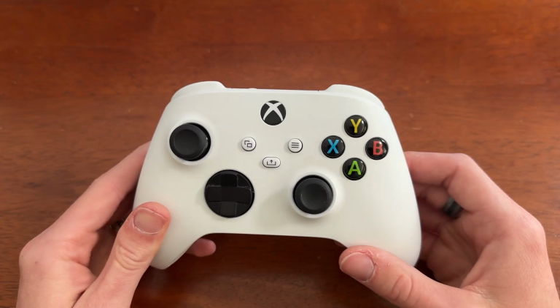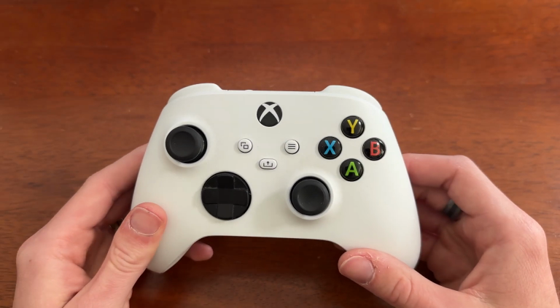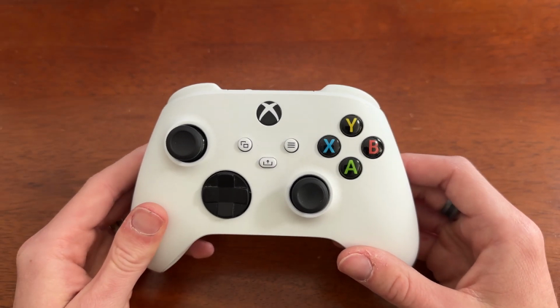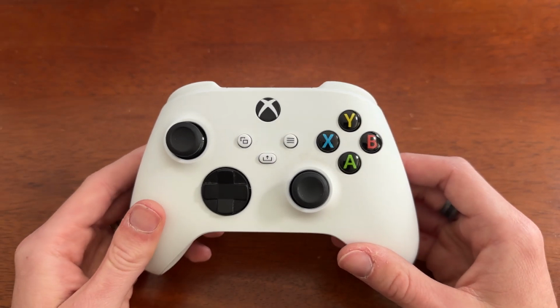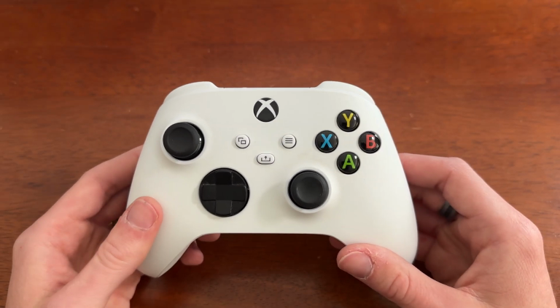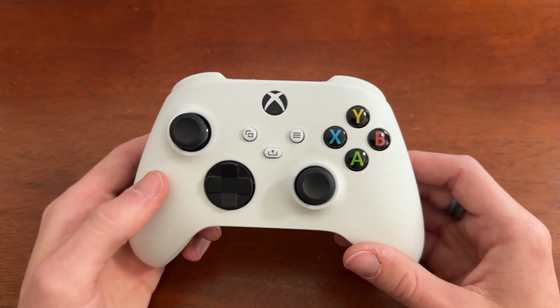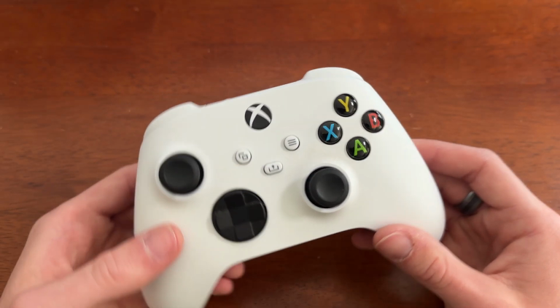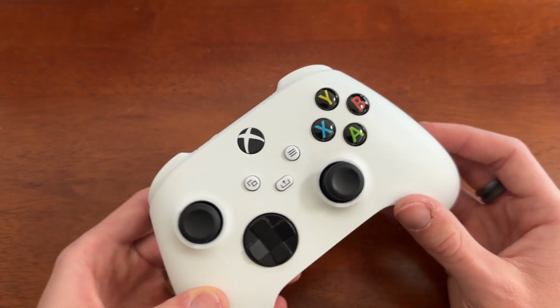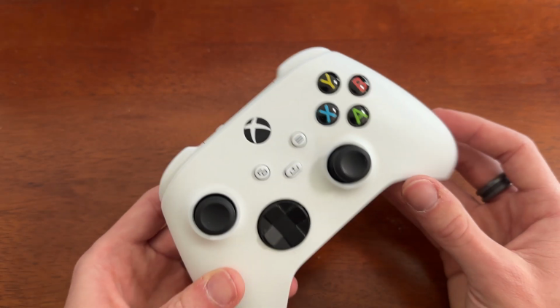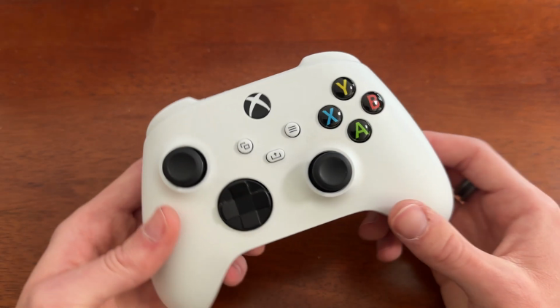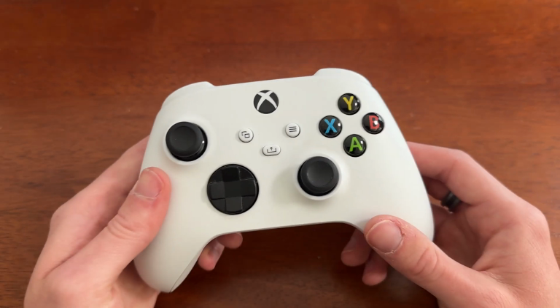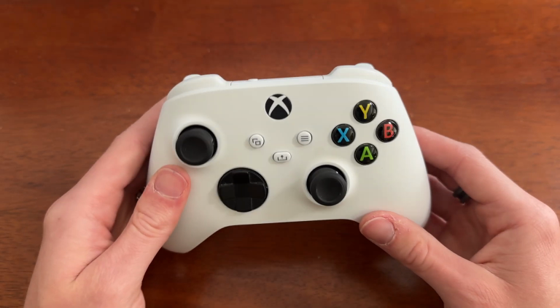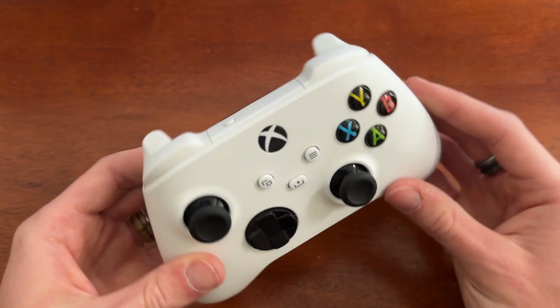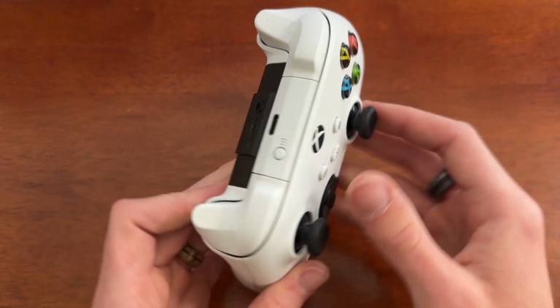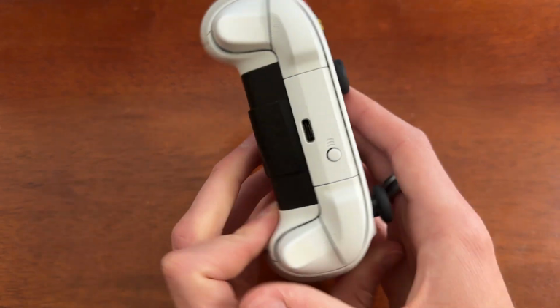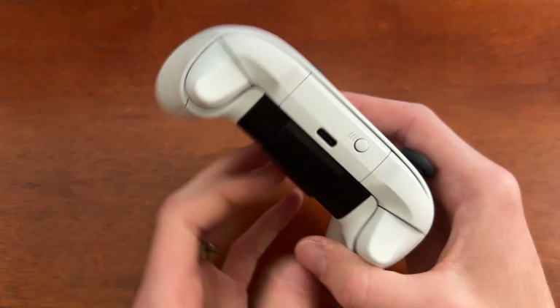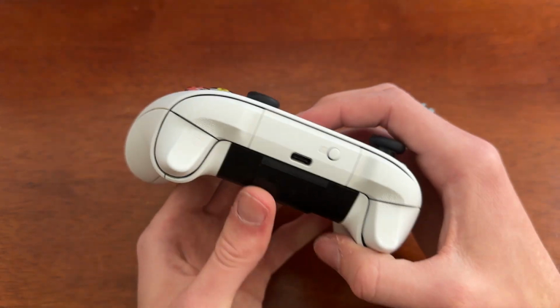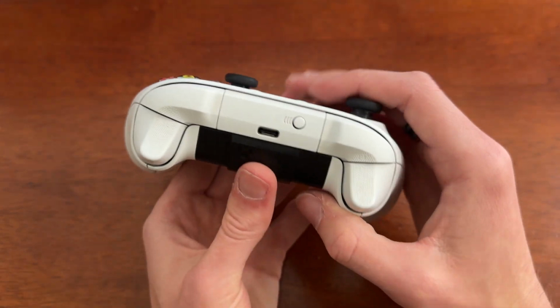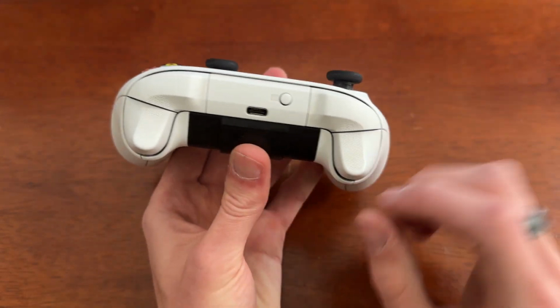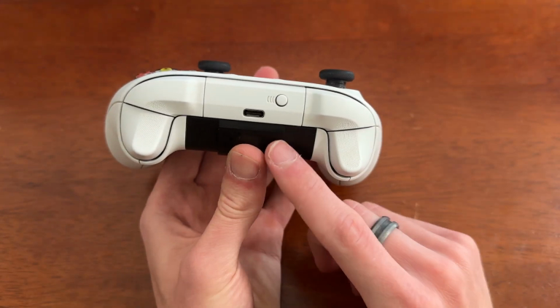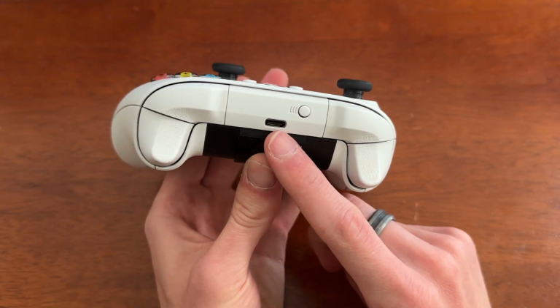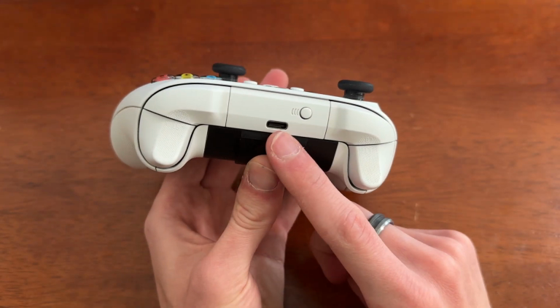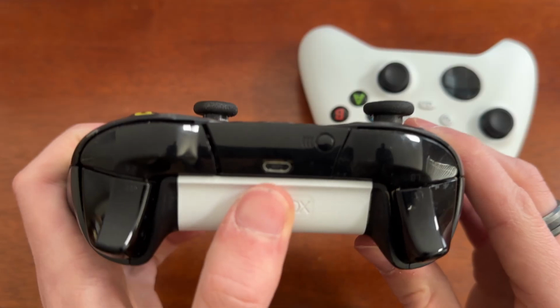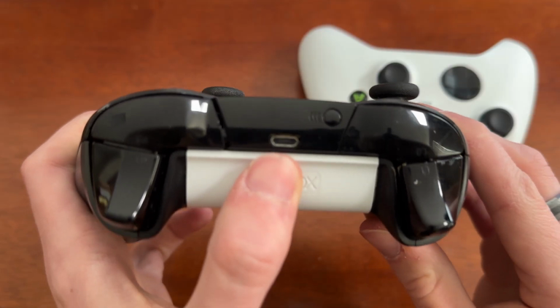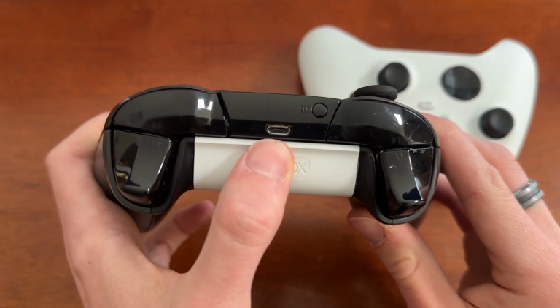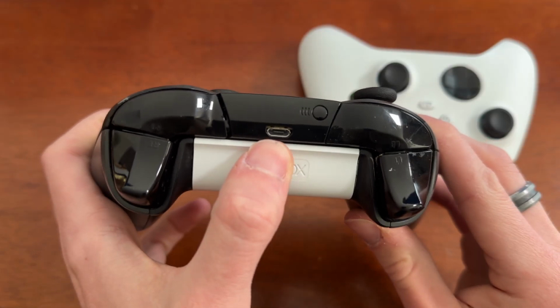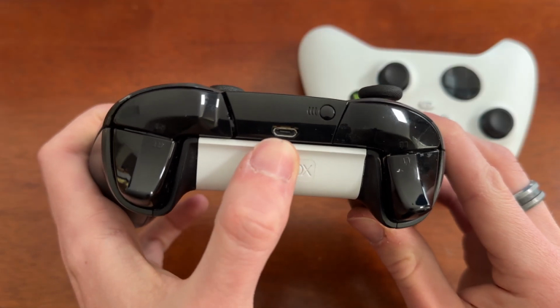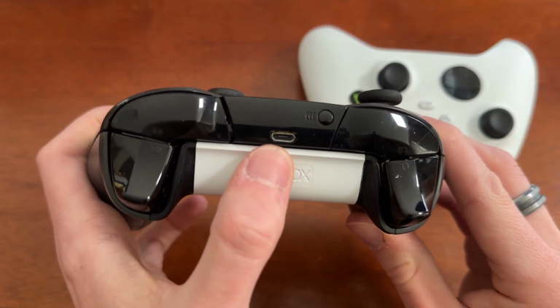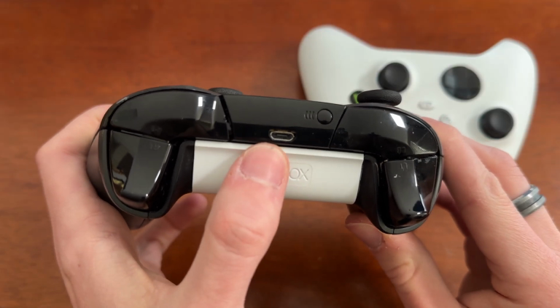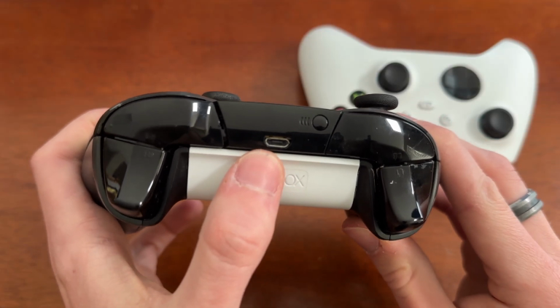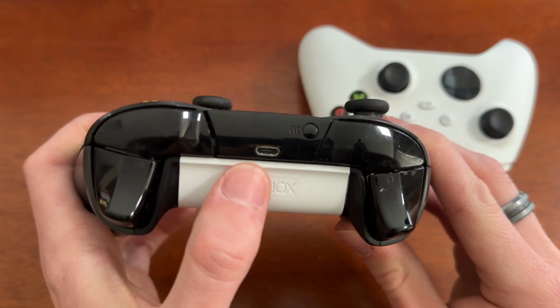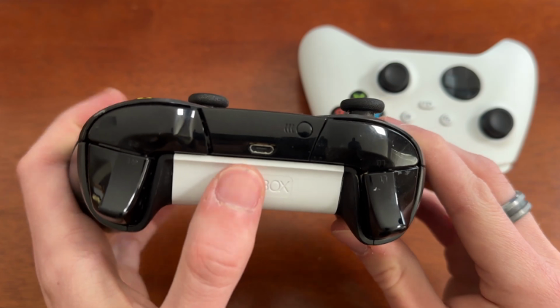The first is to hardwire your controller. On newer controllers, such as this one, it's going to require a USB-C cord, whereas older controllers will need a micro USB cord.